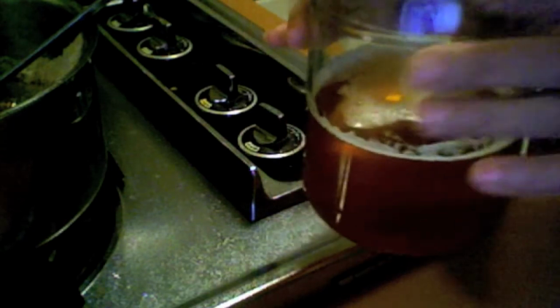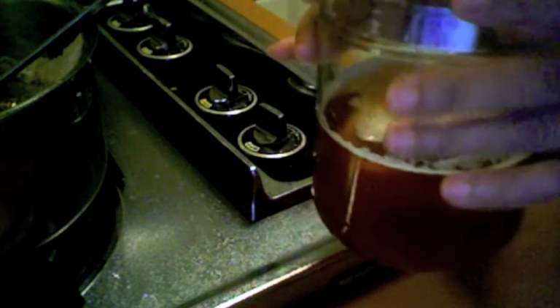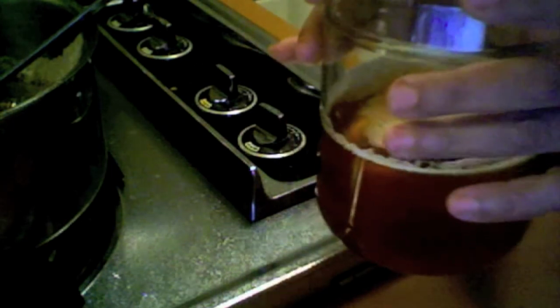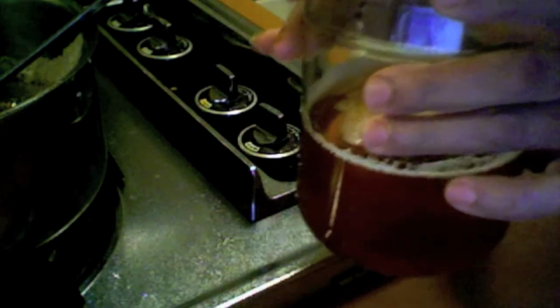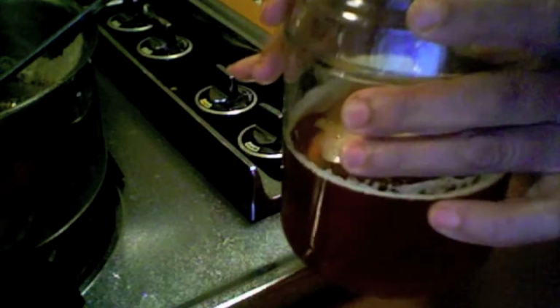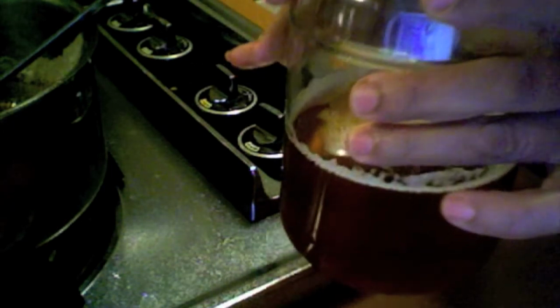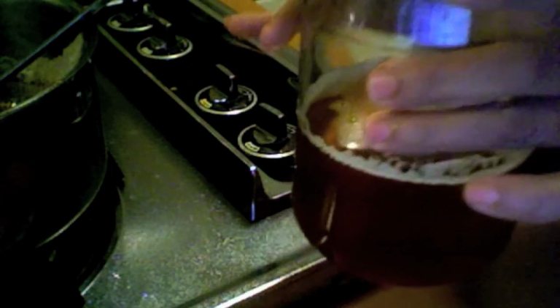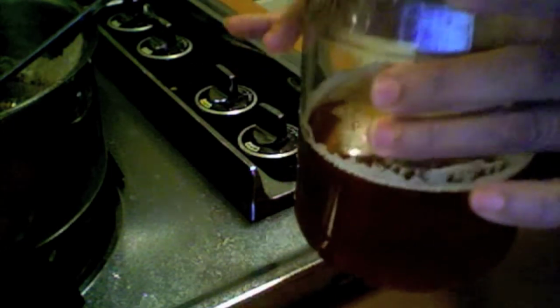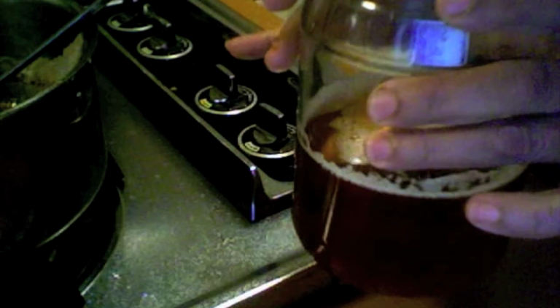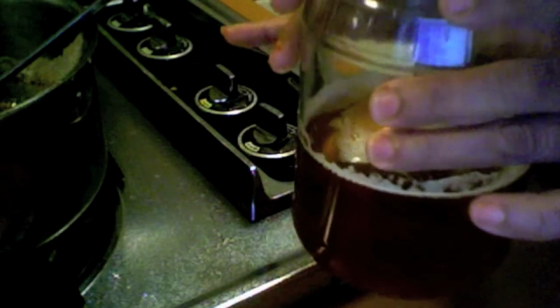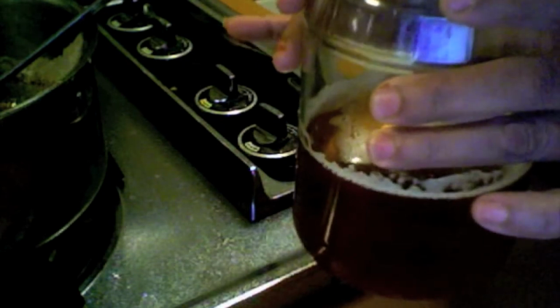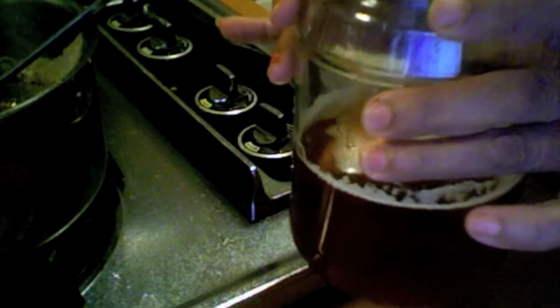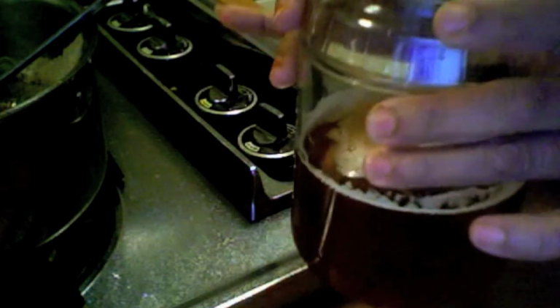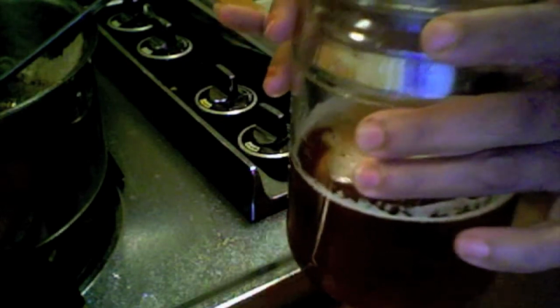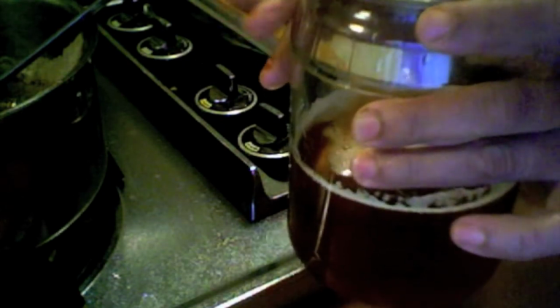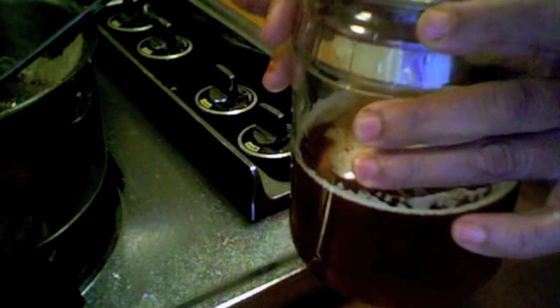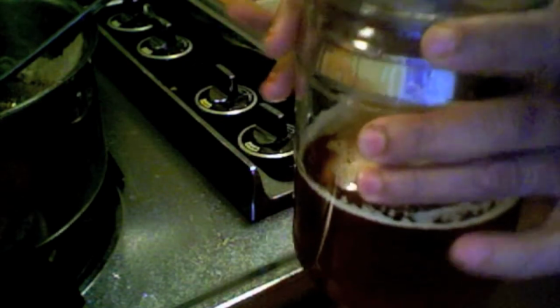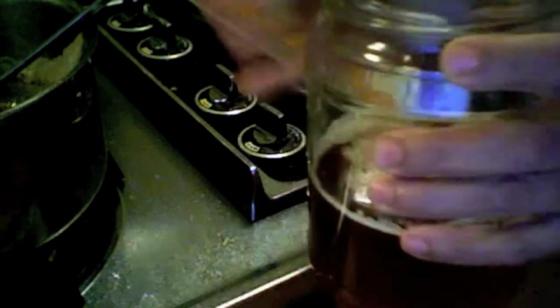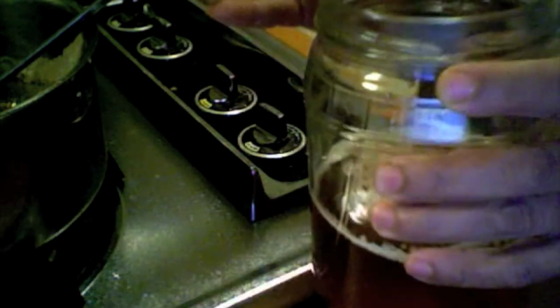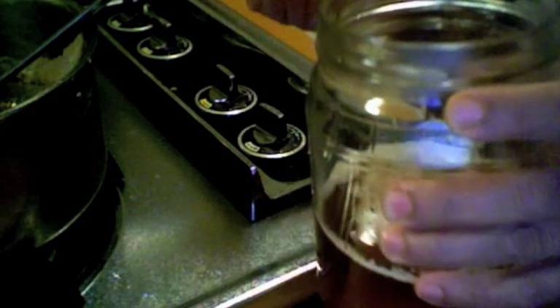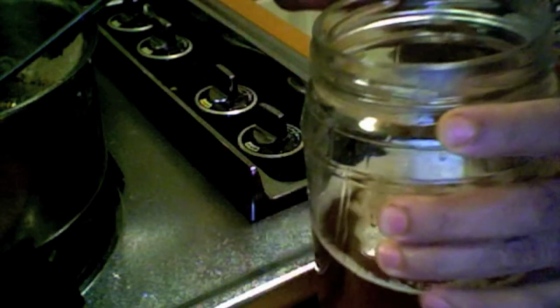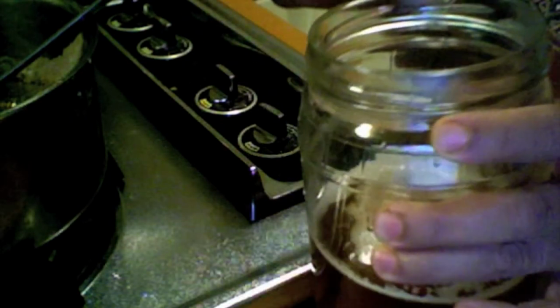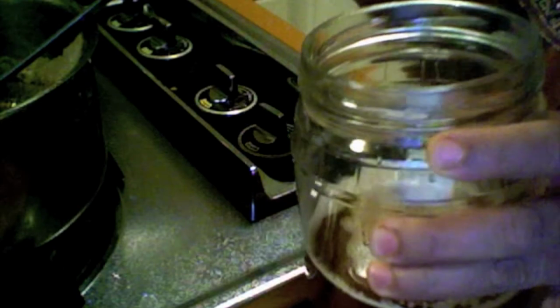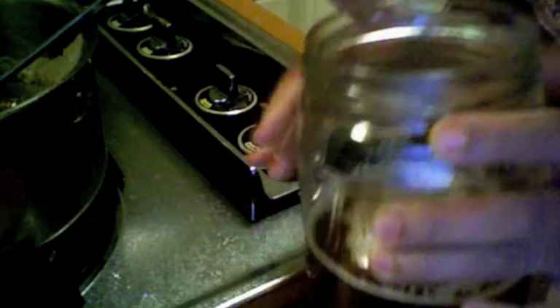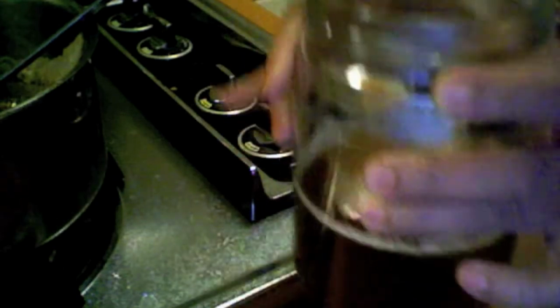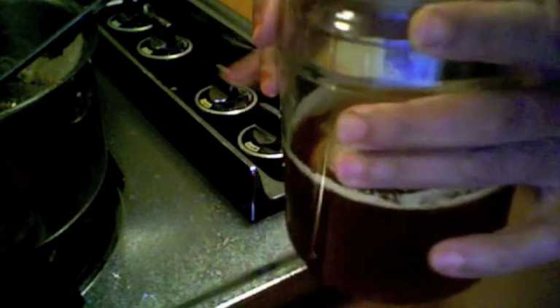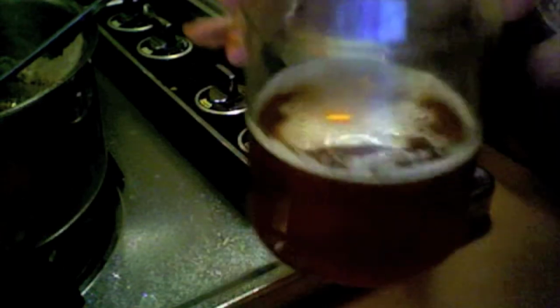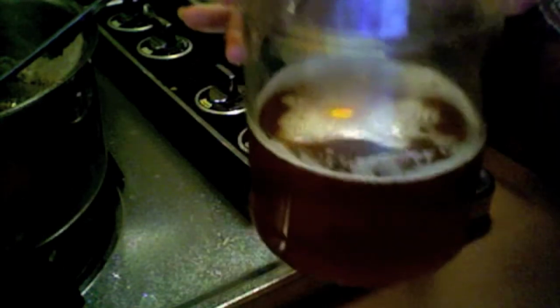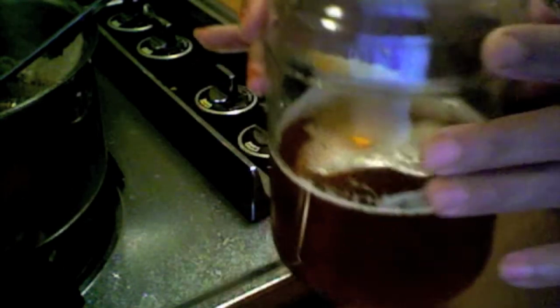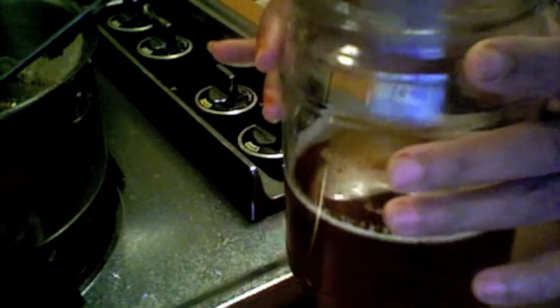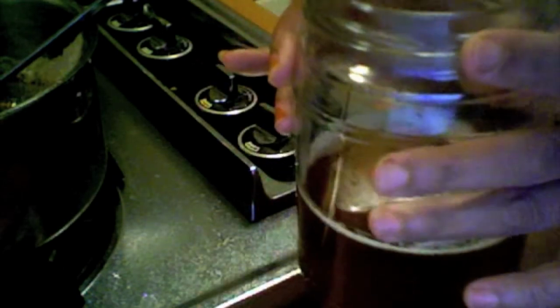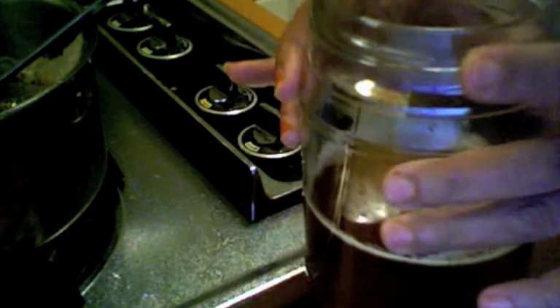Ghee does not need to be refrigerated. You can make a big batch and store it at room temperature — it will be good for three to four months. Any dish will be delicious by using ghee.